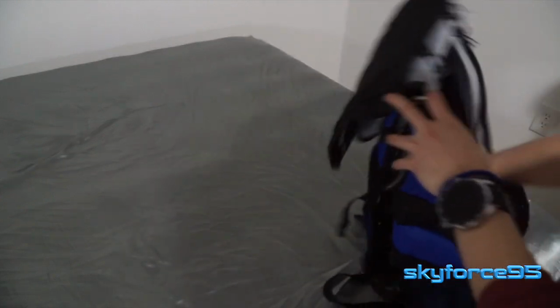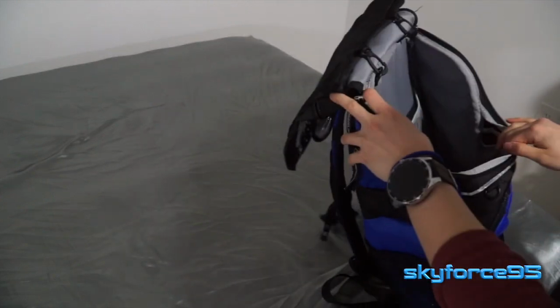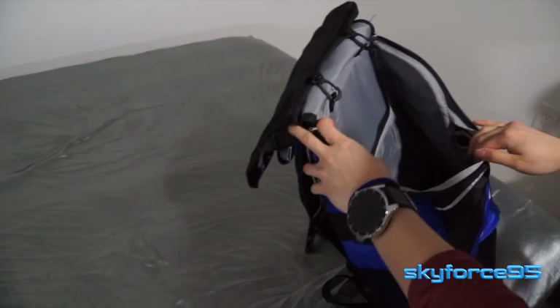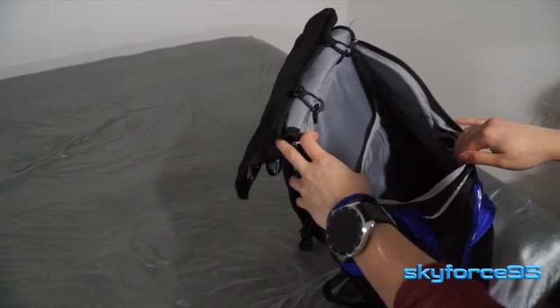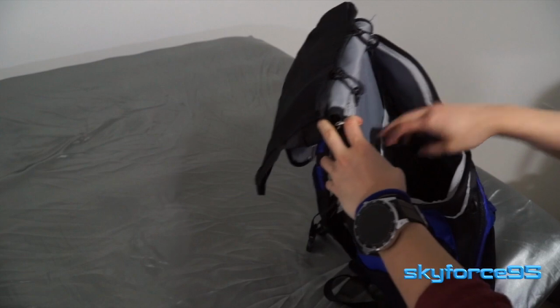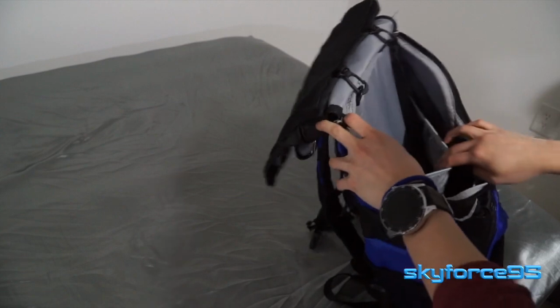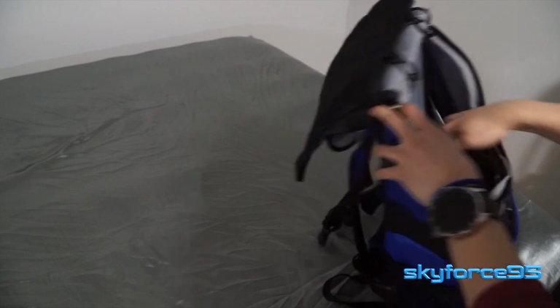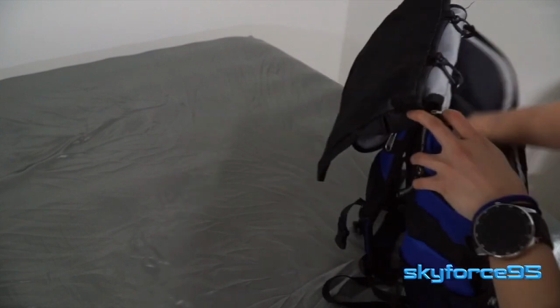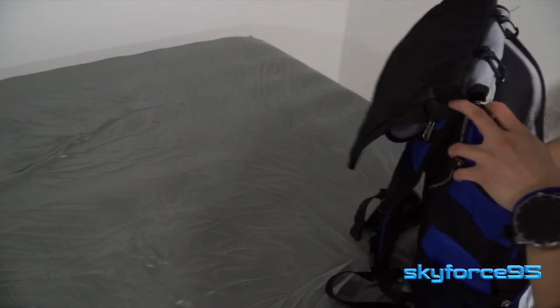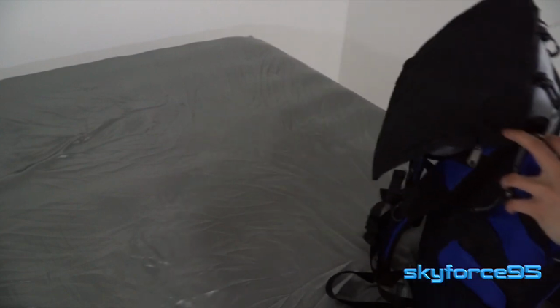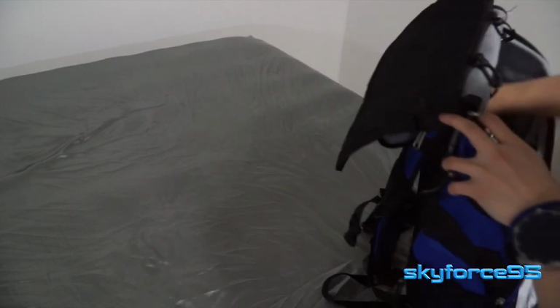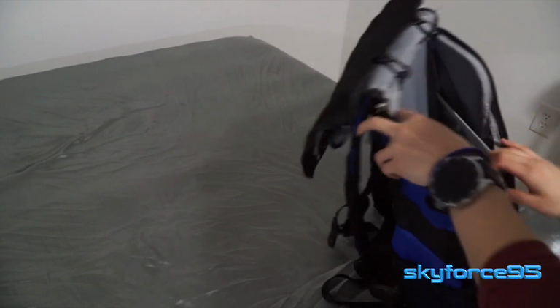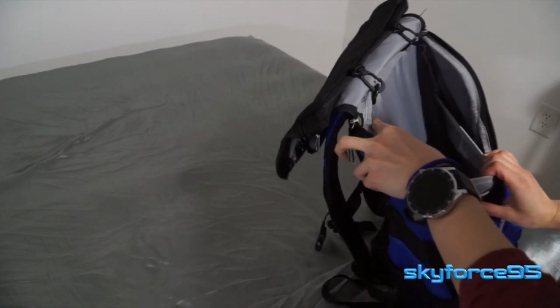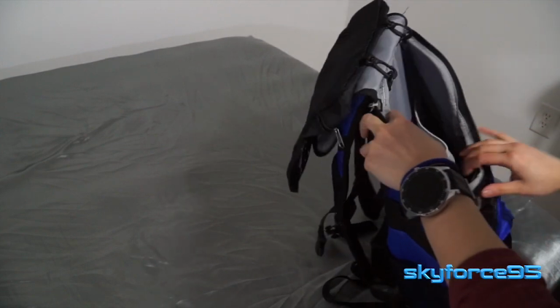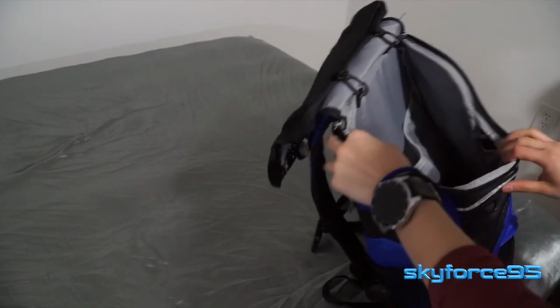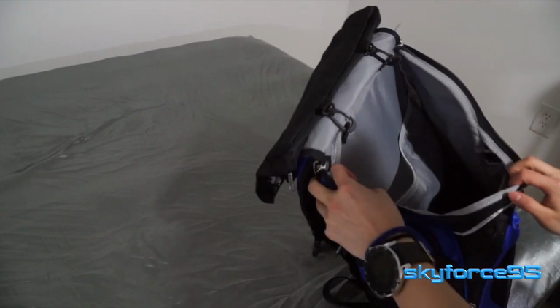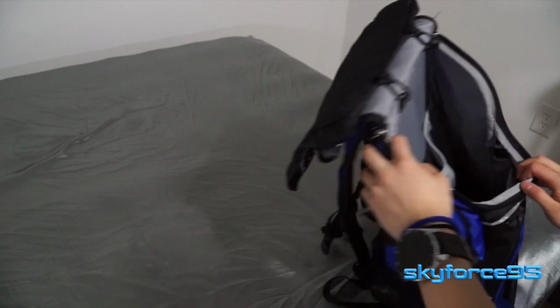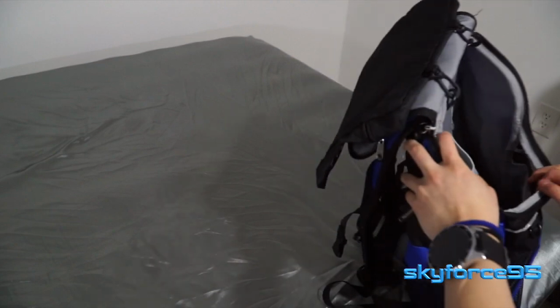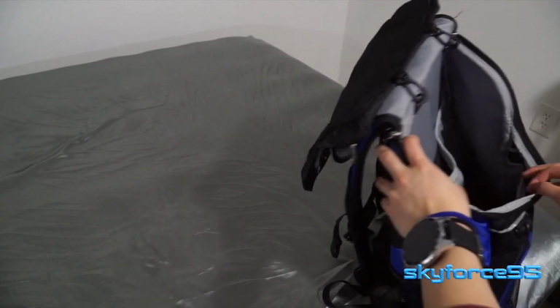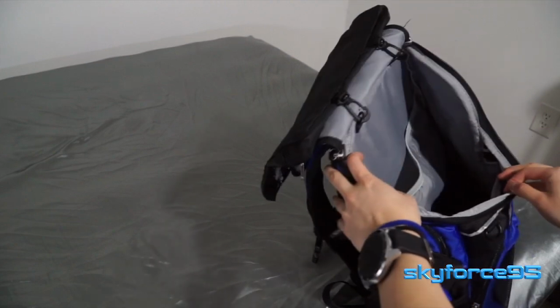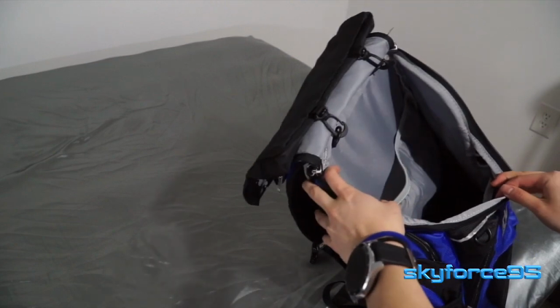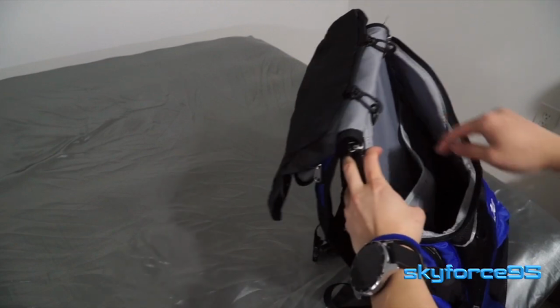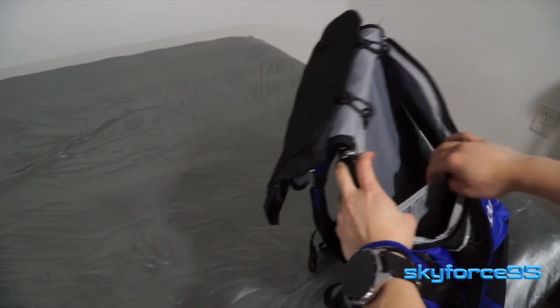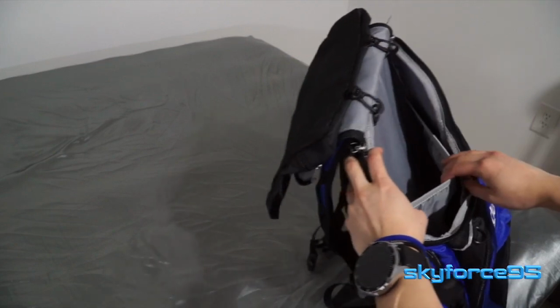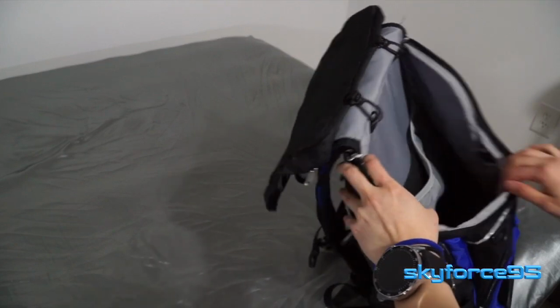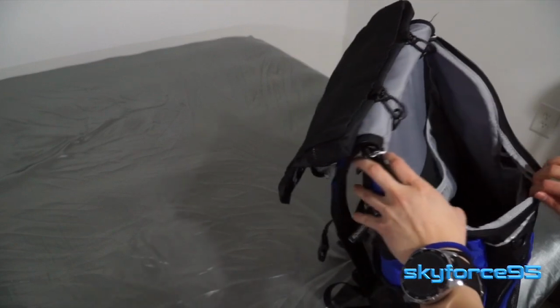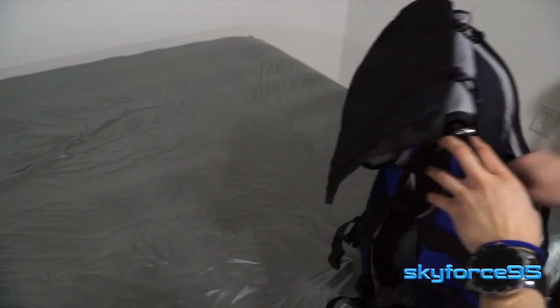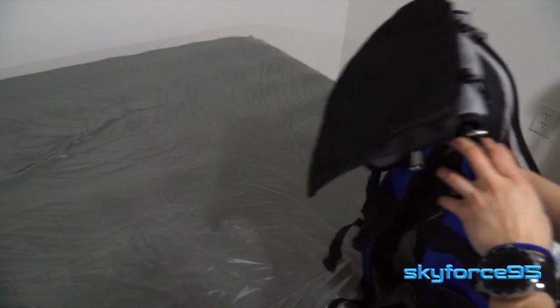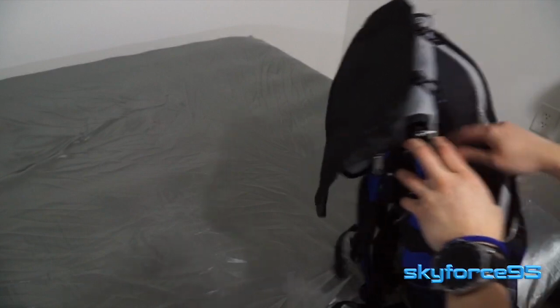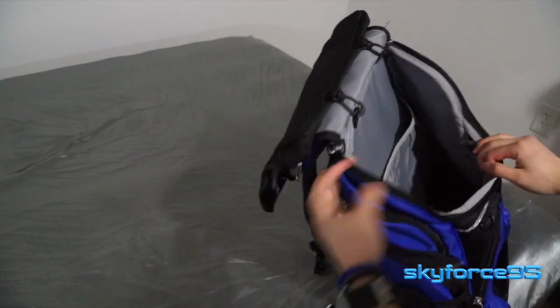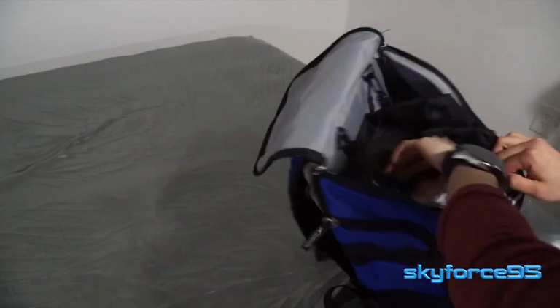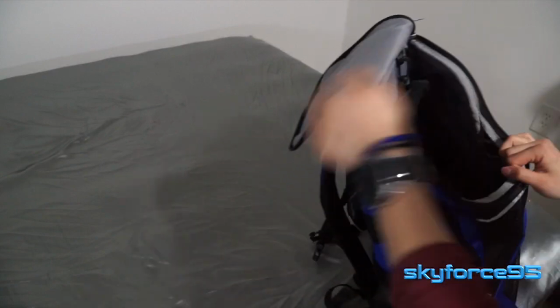Inside the main compartment it's very simple — pretty deep all the way down to the bottom. There is a laptop sleeve, though I doubt anybody will really use it for laptop carrying. There is also an additional separating inner pocket you can use to organize more items.